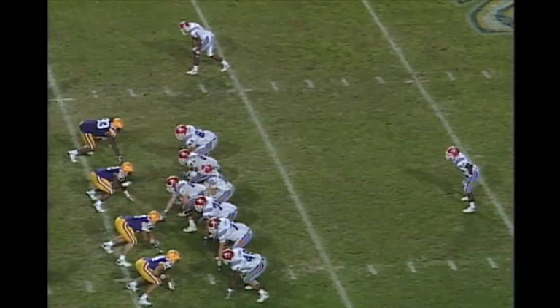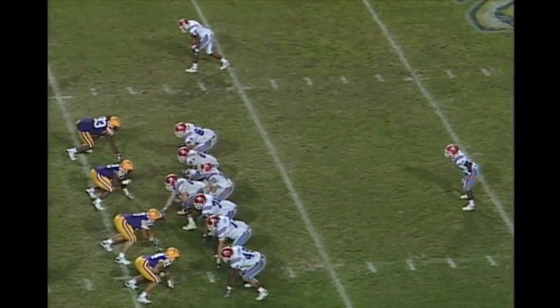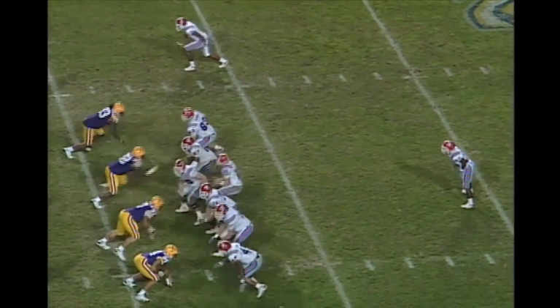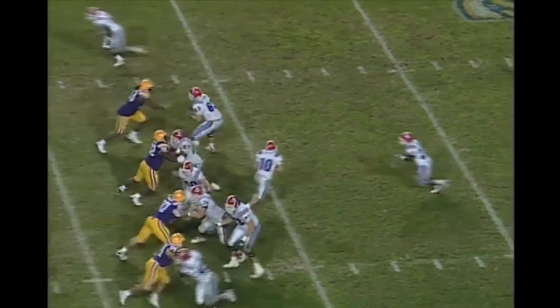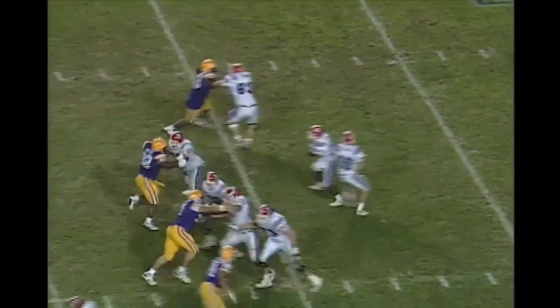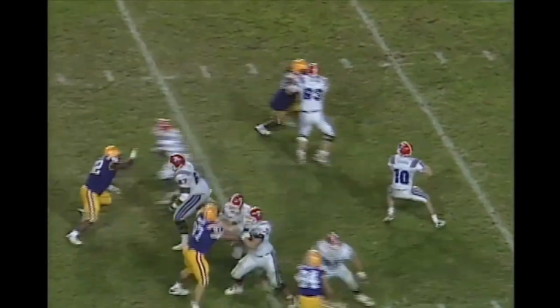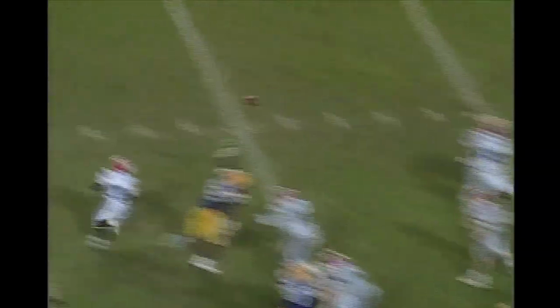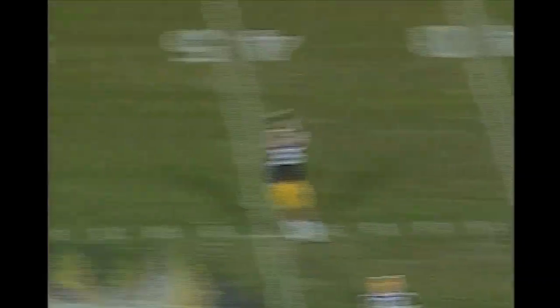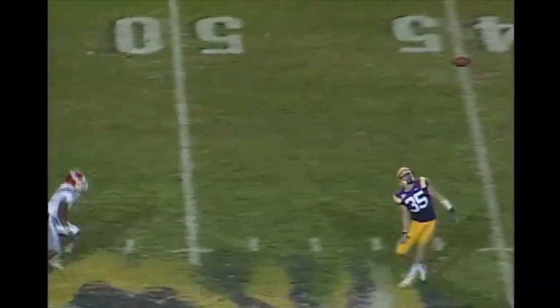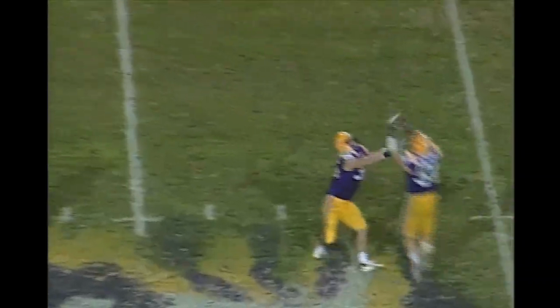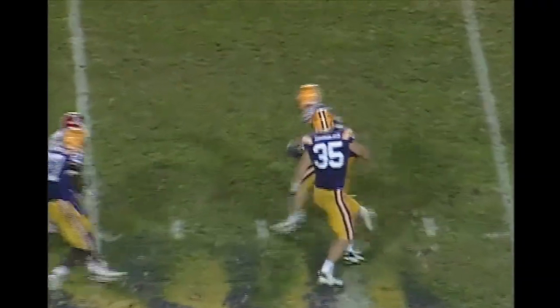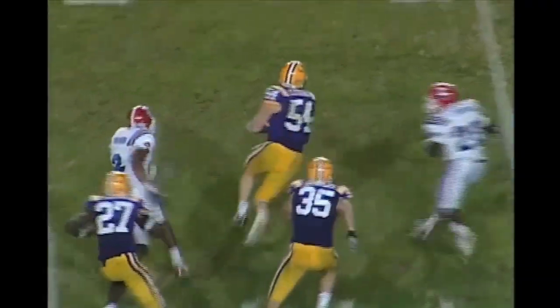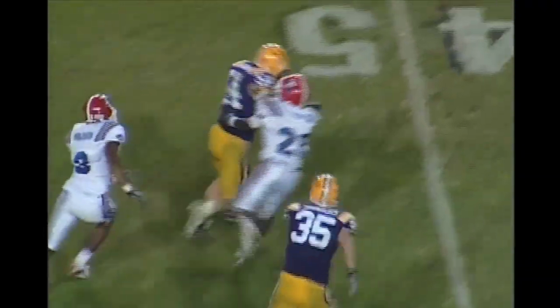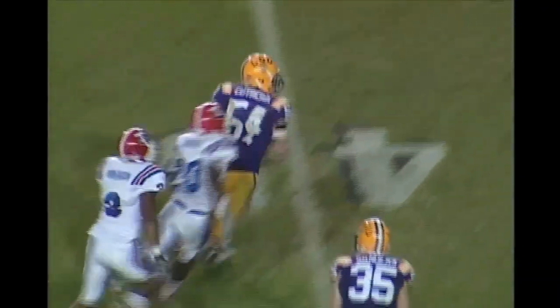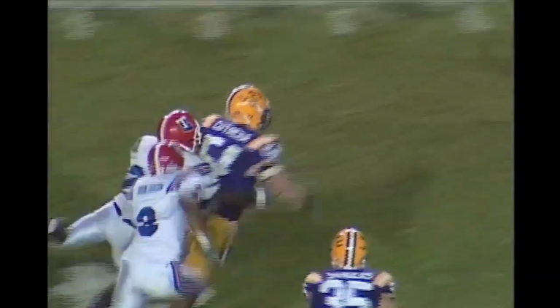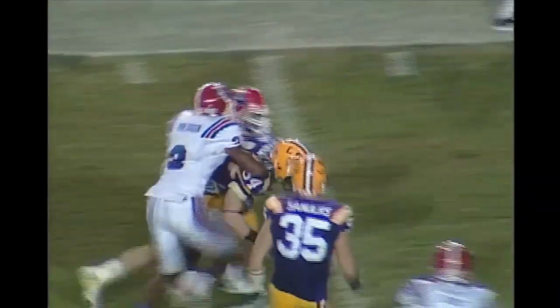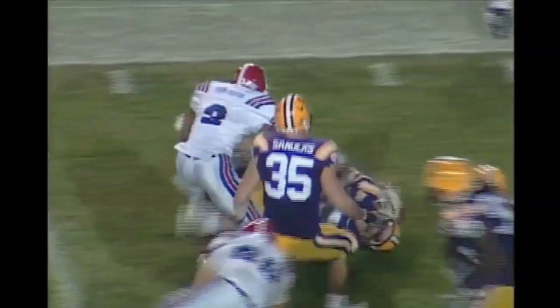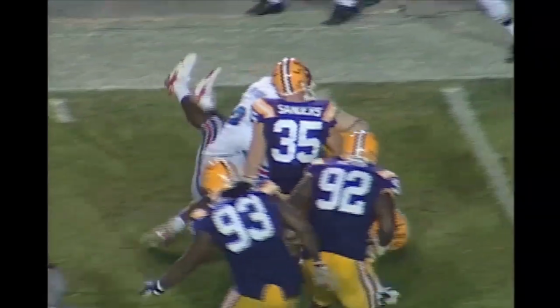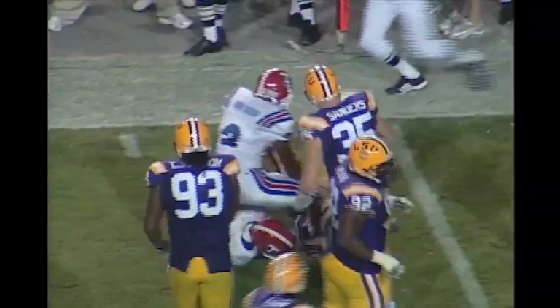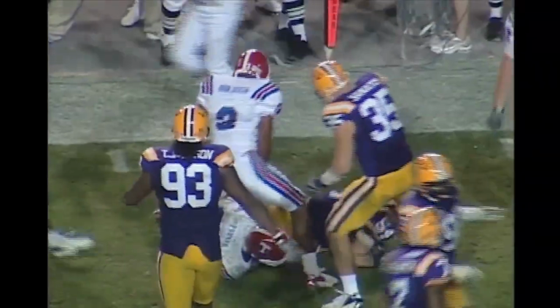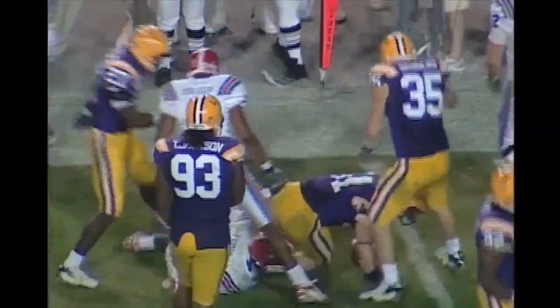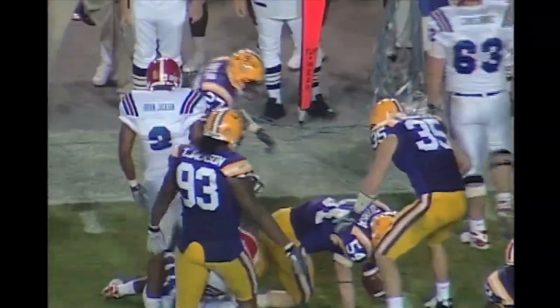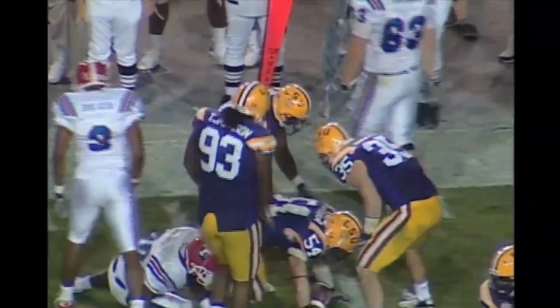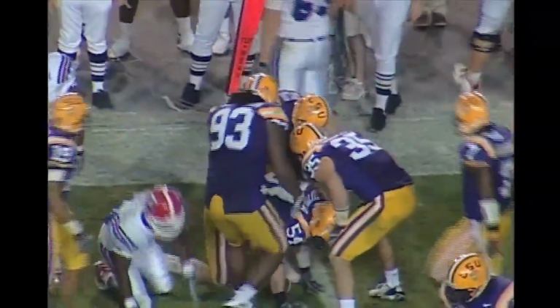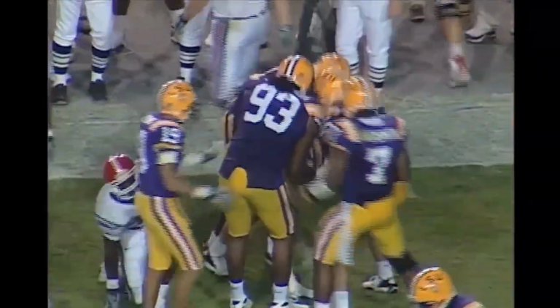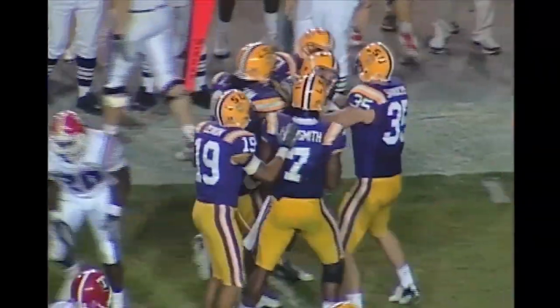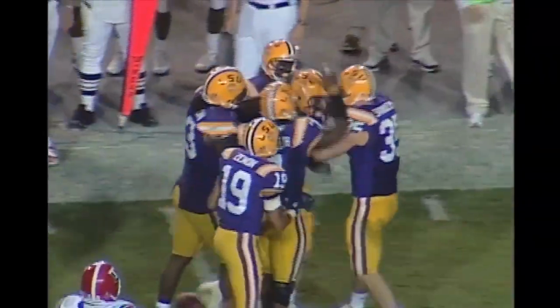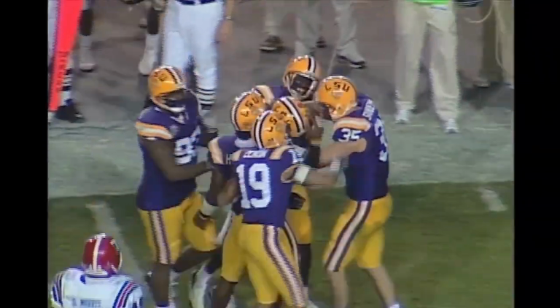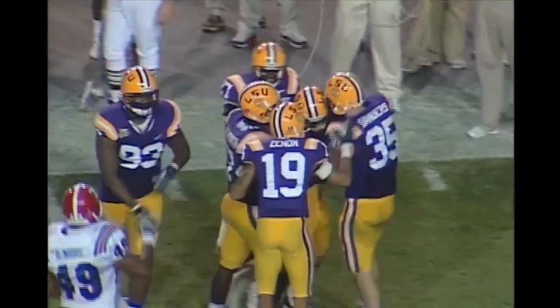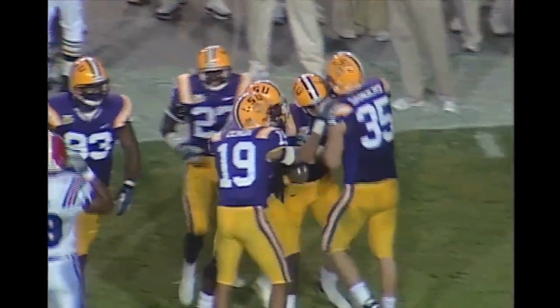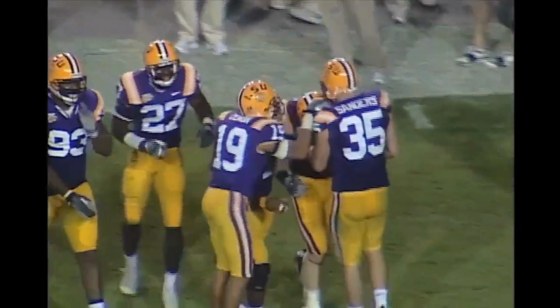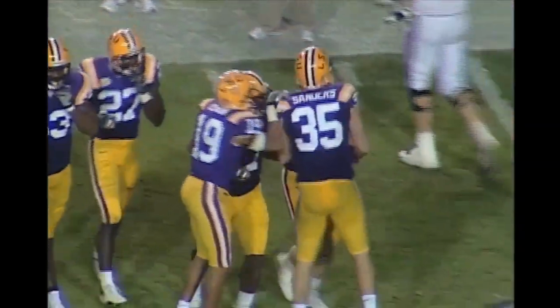Champion is under center. Play-action fake, deep drop — and the ball is batted into the air and intercepted by Cotrera with an assist. He's down to the 38-yard line. Somebody got a hand on it, batted it into the air, and Cotrera pulled it down.